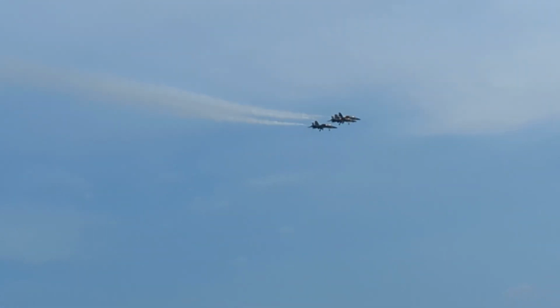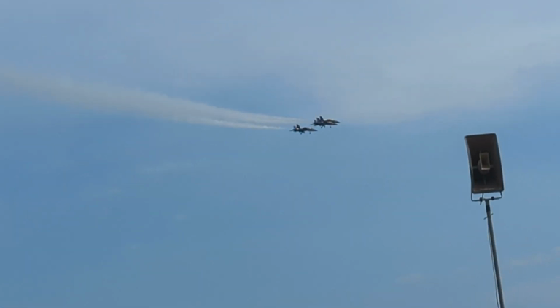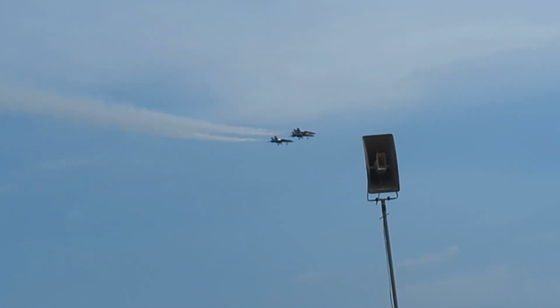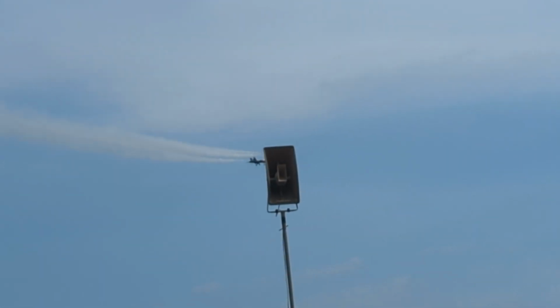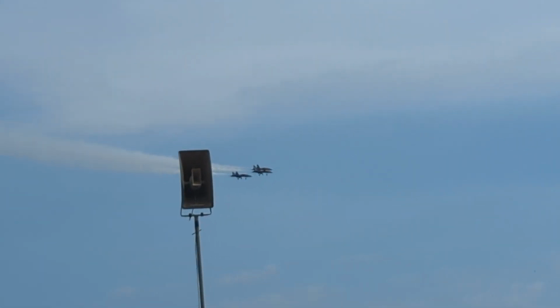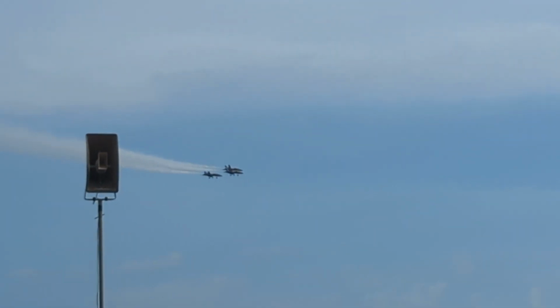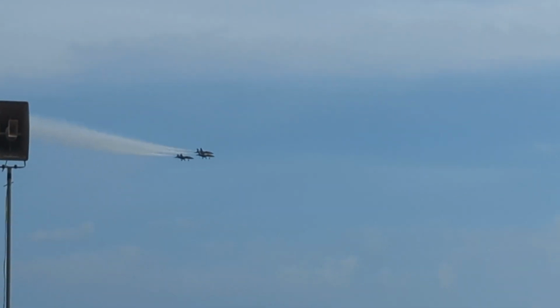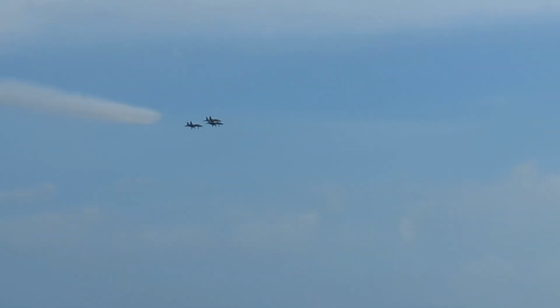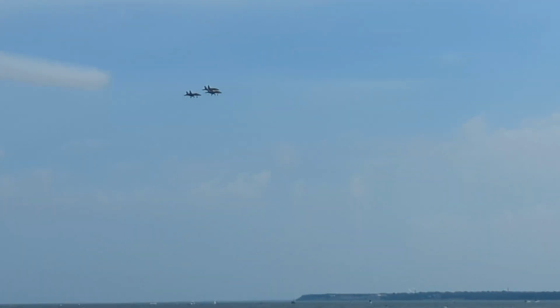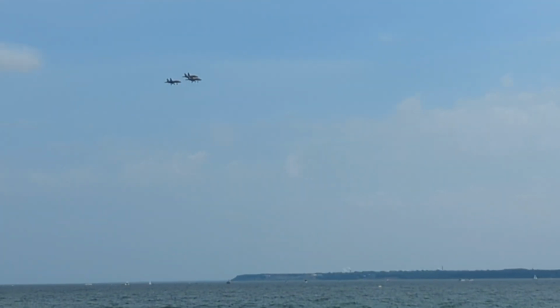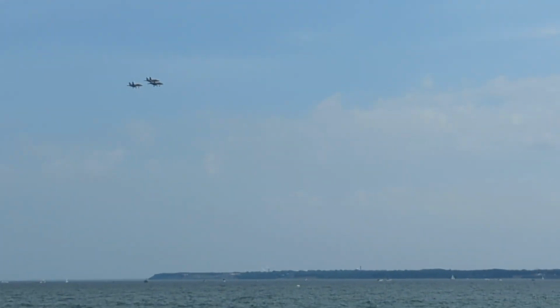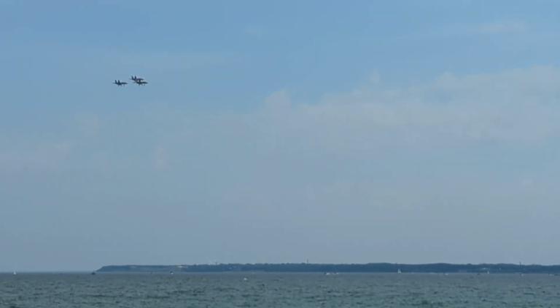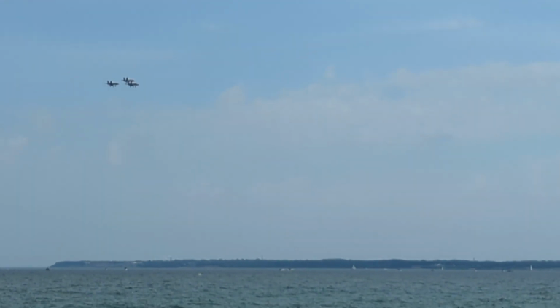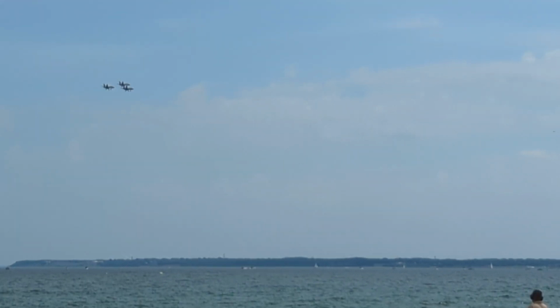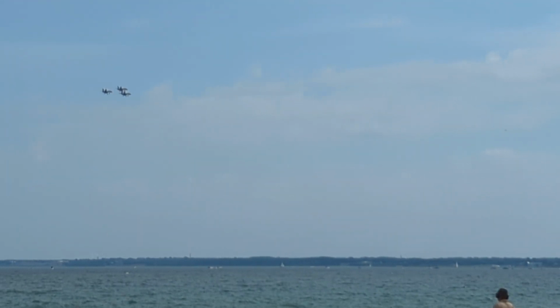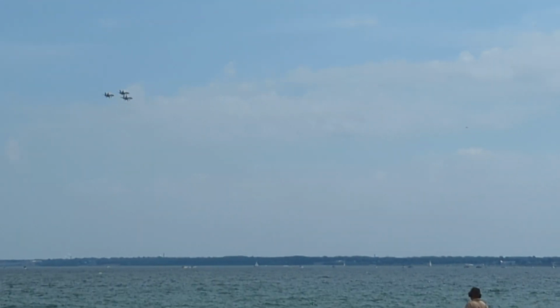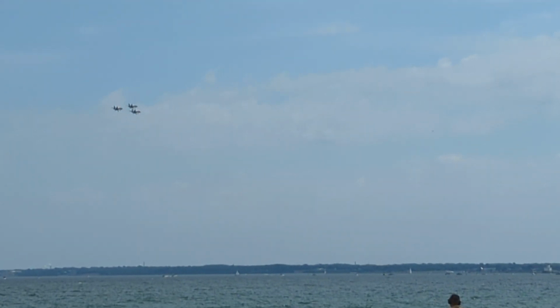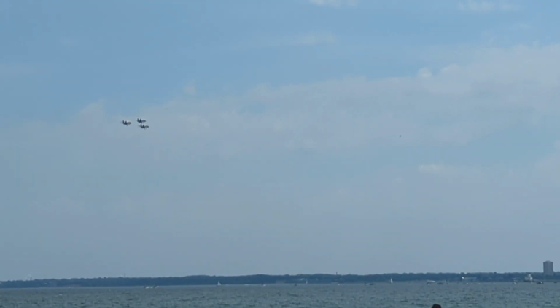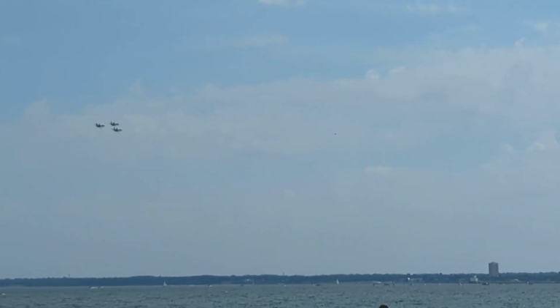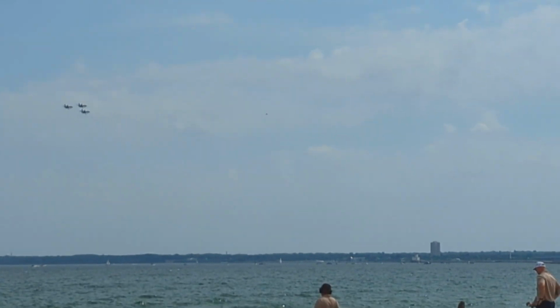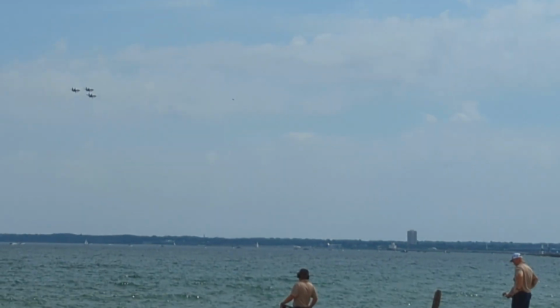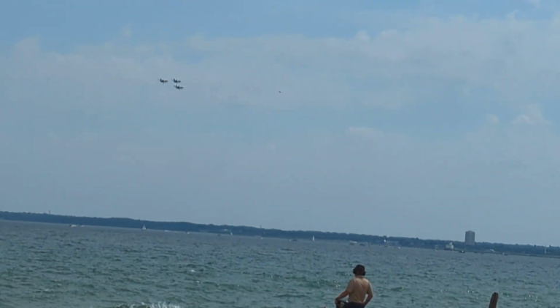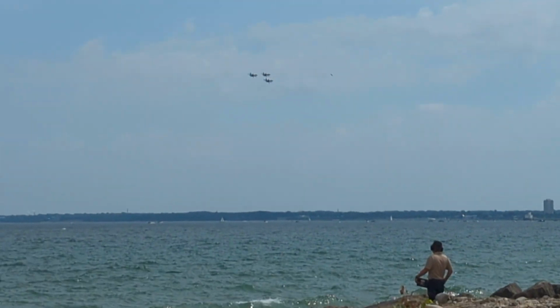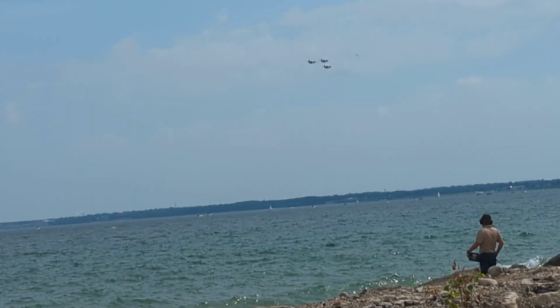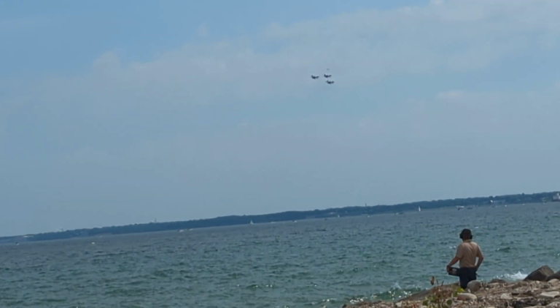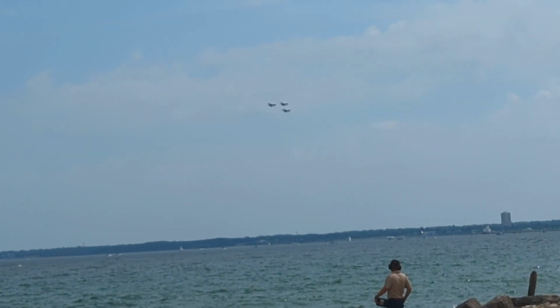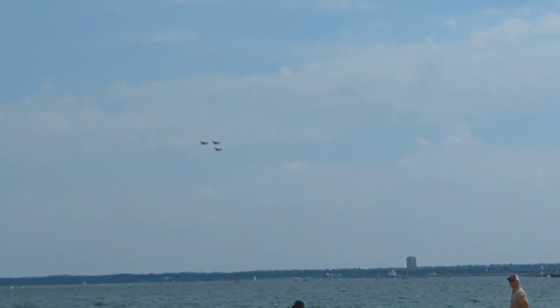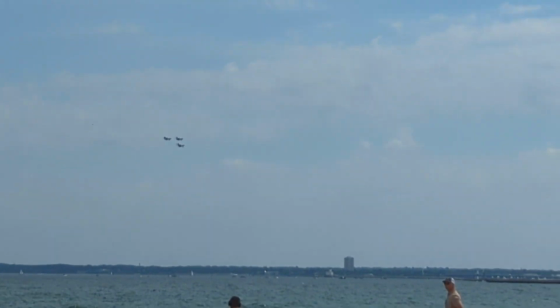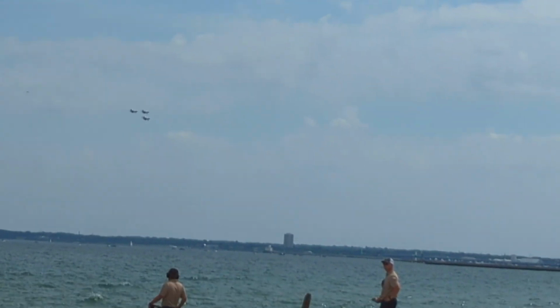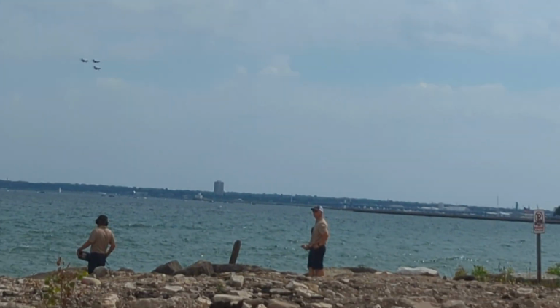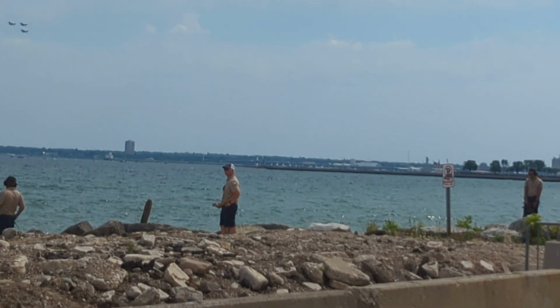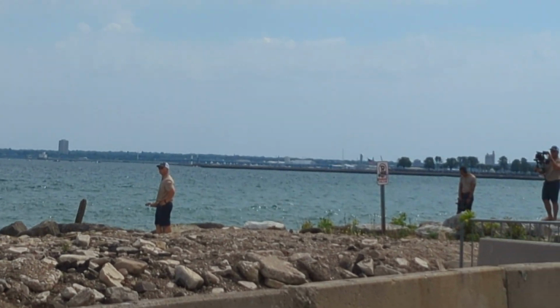To the left, Lieutenant Commander Rickoff is approaching to demonstrate the maximum performance turn radius of the F-18. He'll execute a 7.5G afterburning turn and exit the flight vertically, showcasing the super-hornet's low-speed capability.